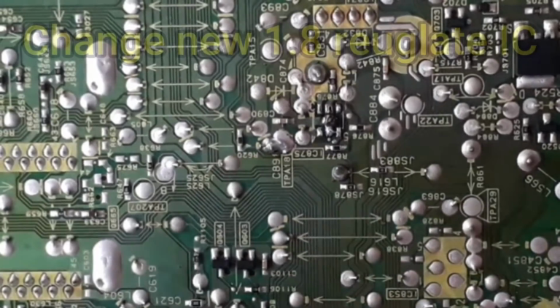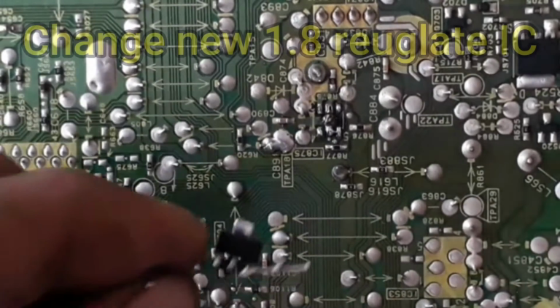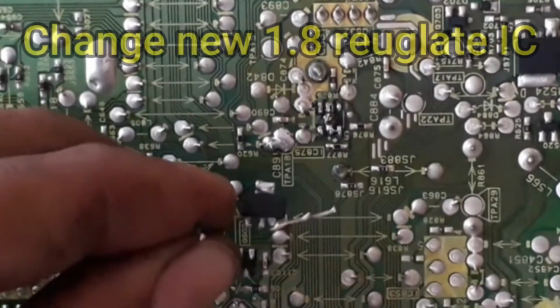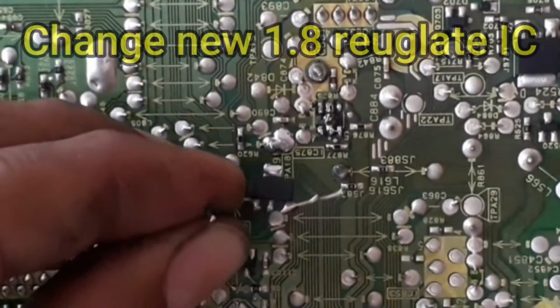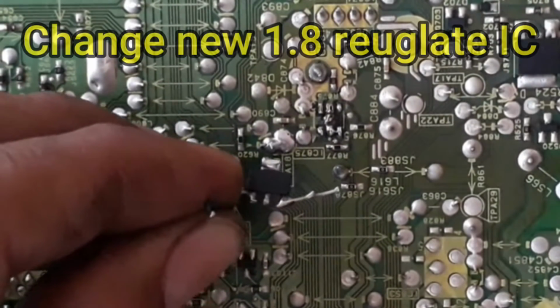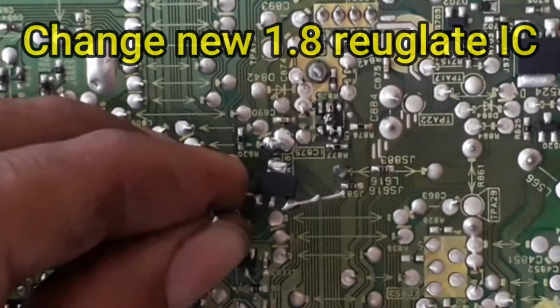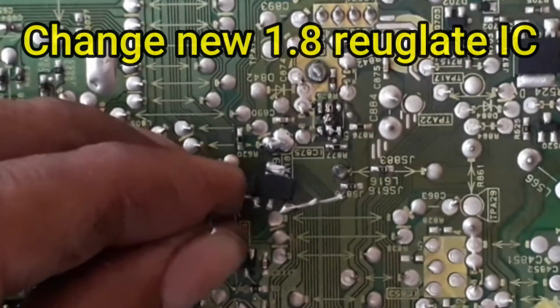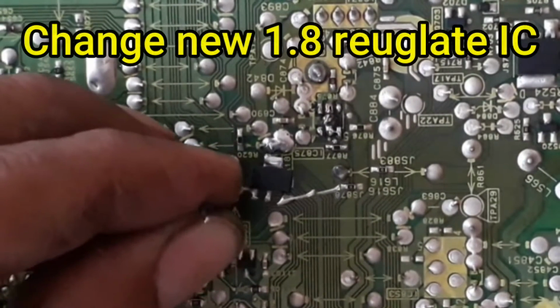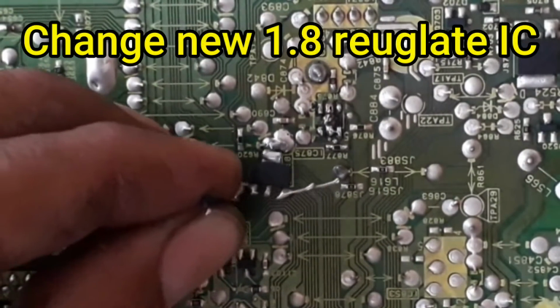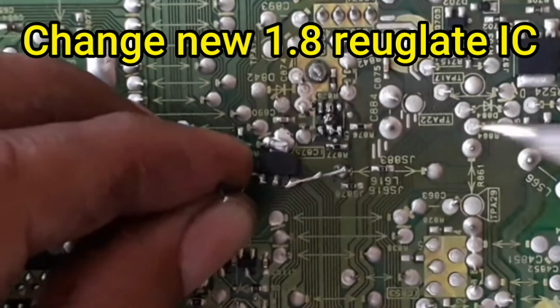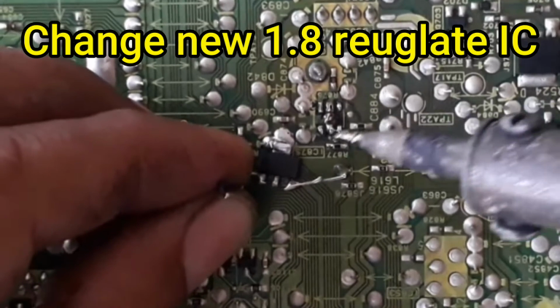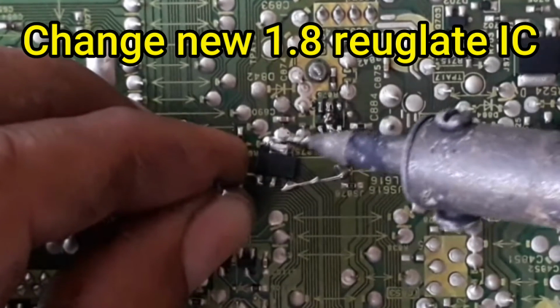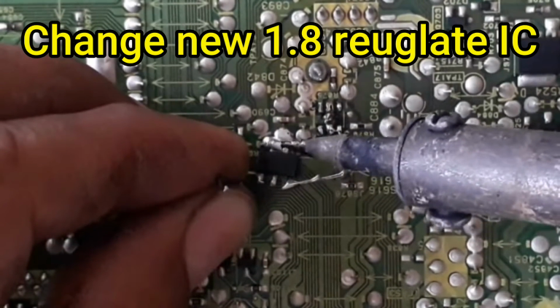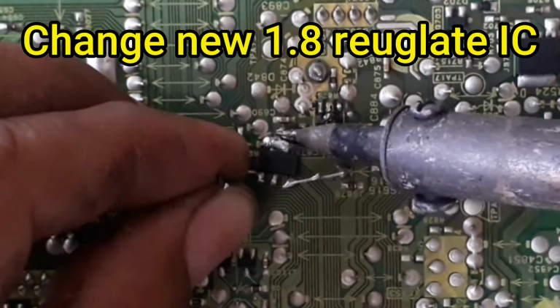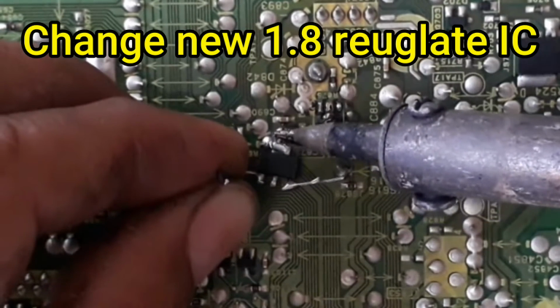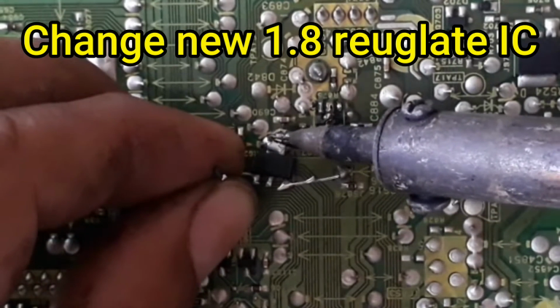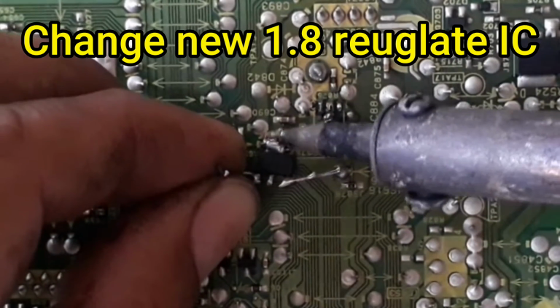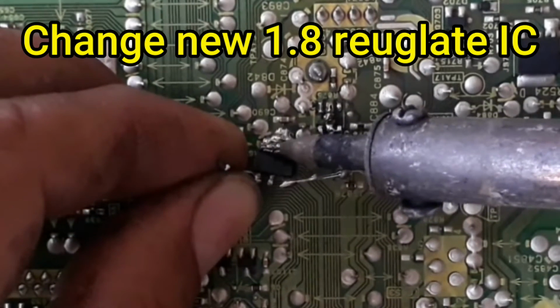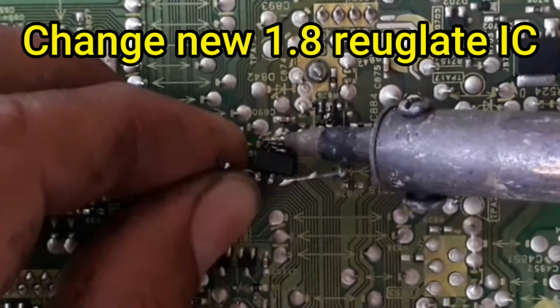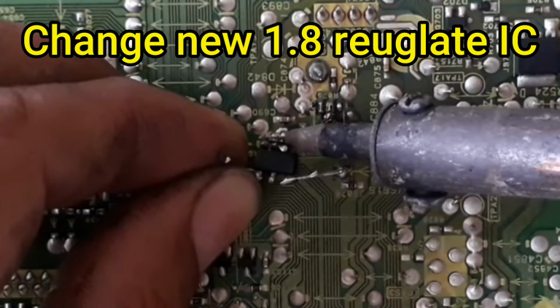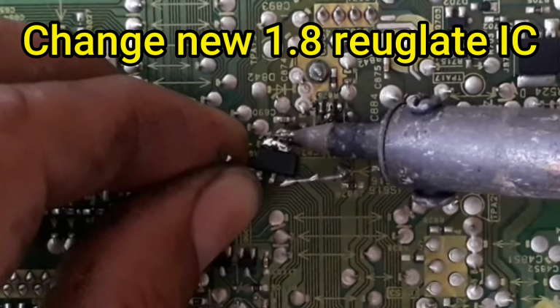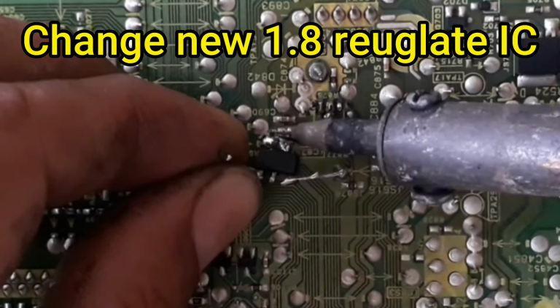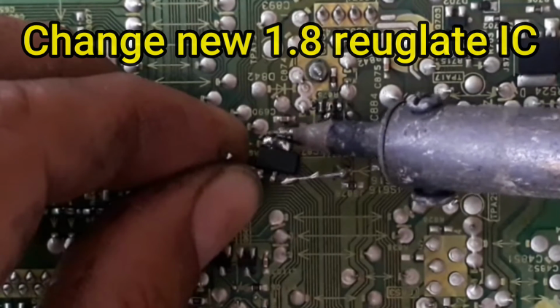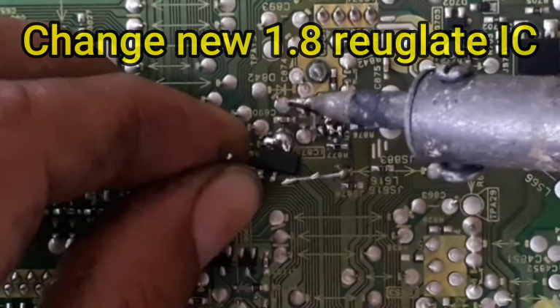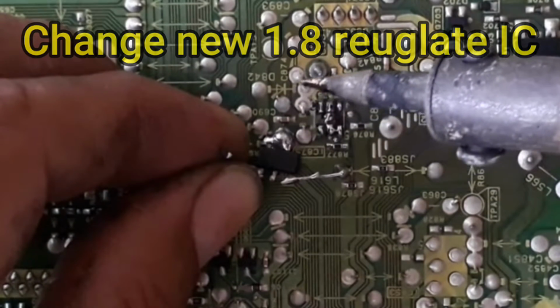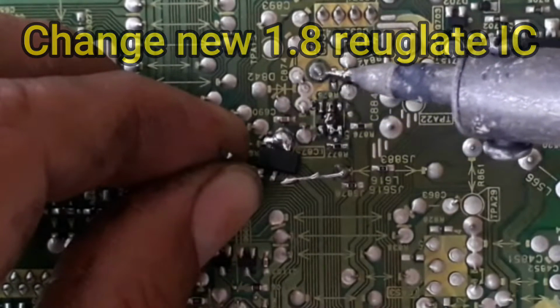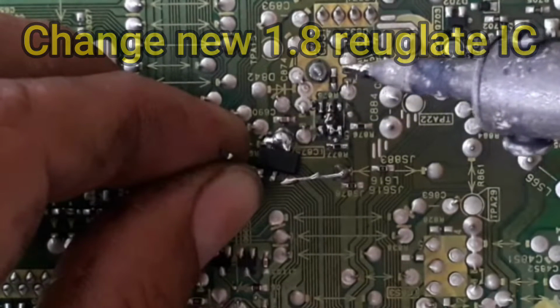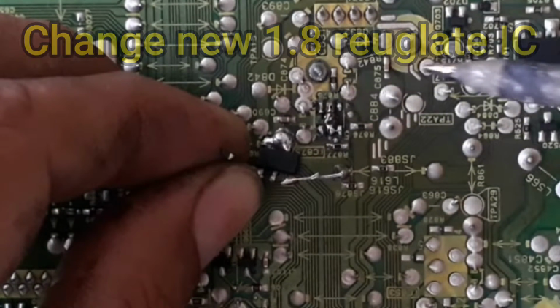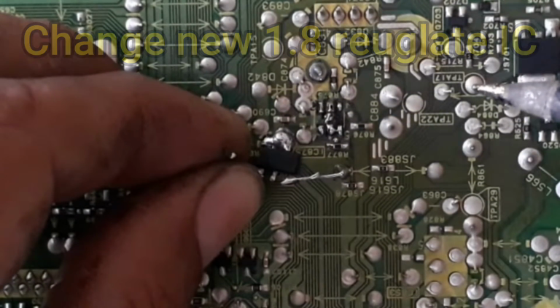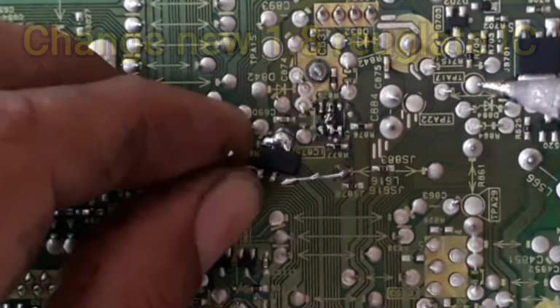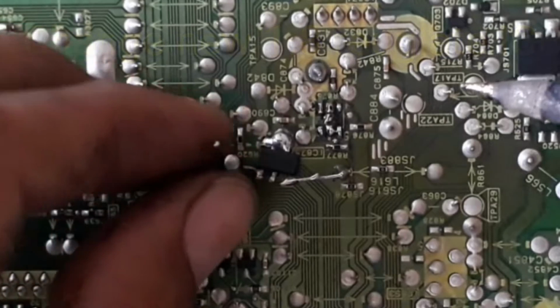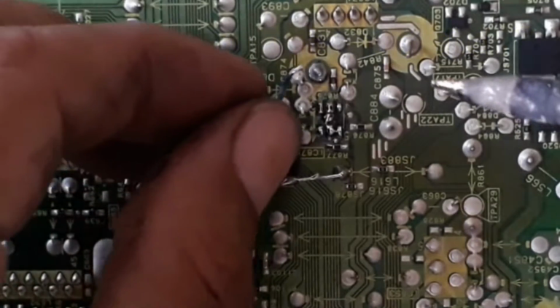We can also convert the 6-pin regulate IC into 3-pin.